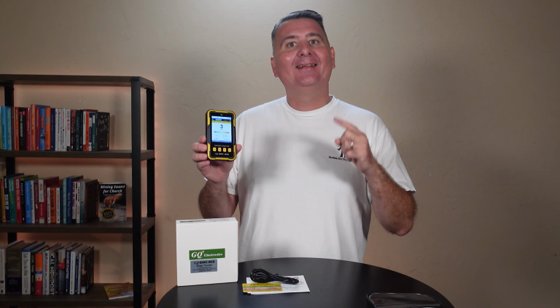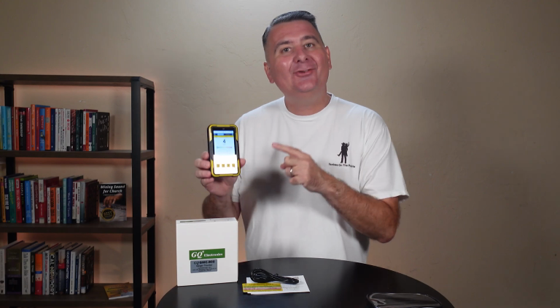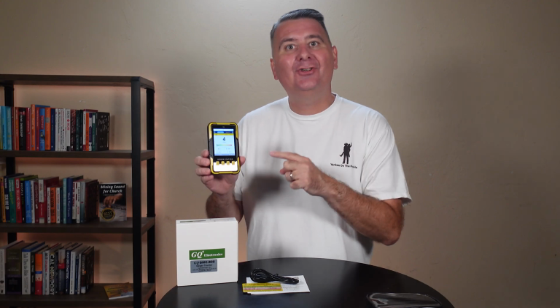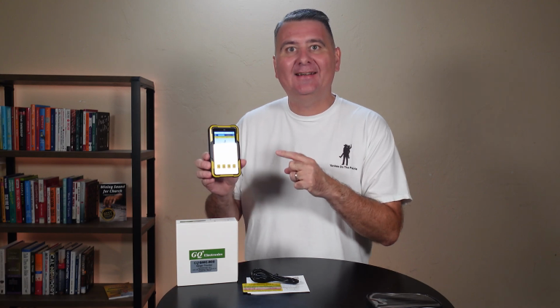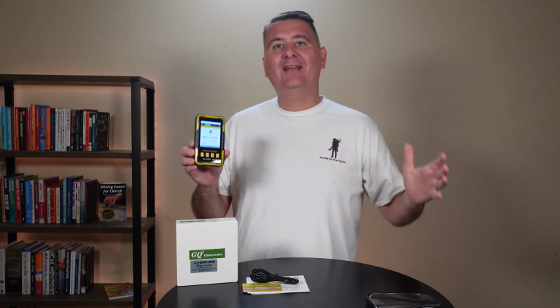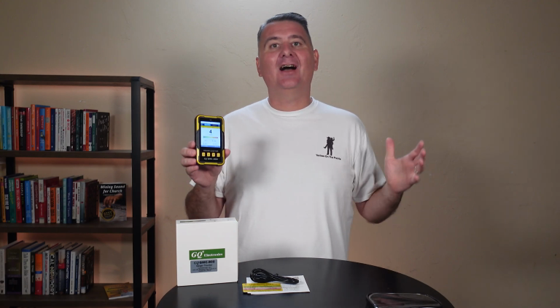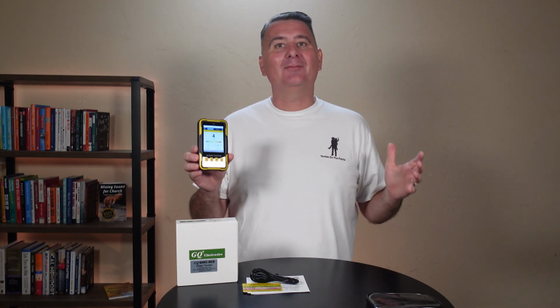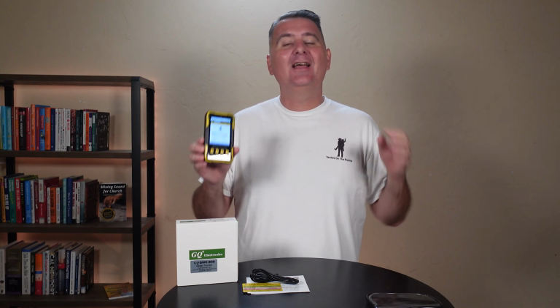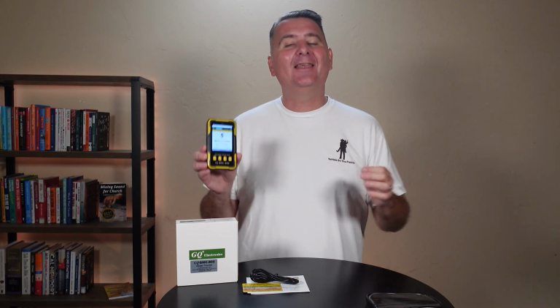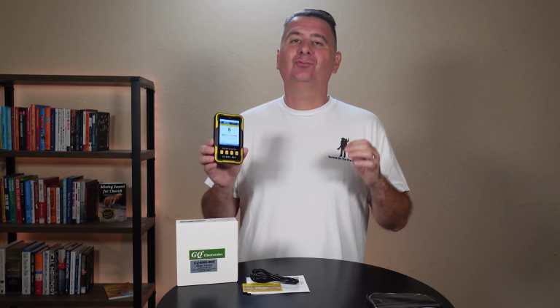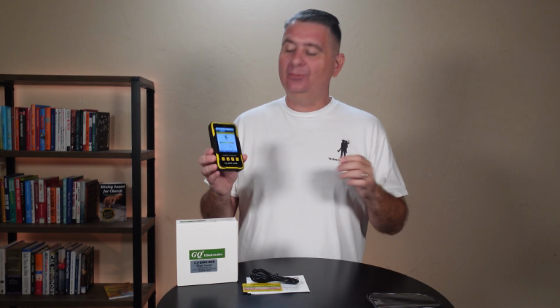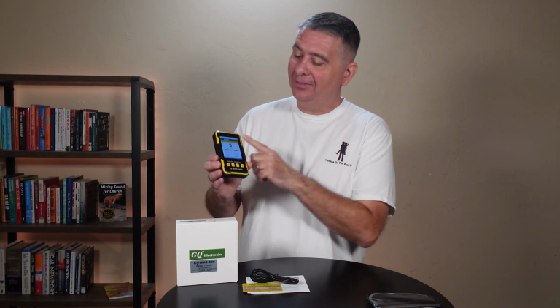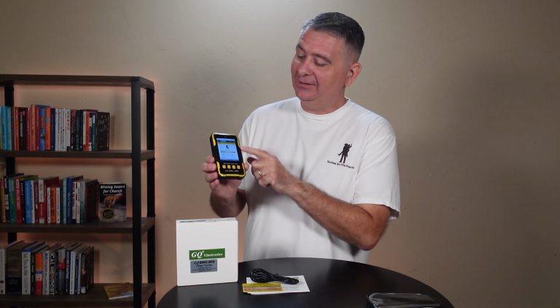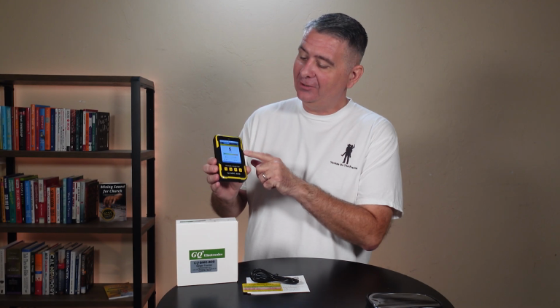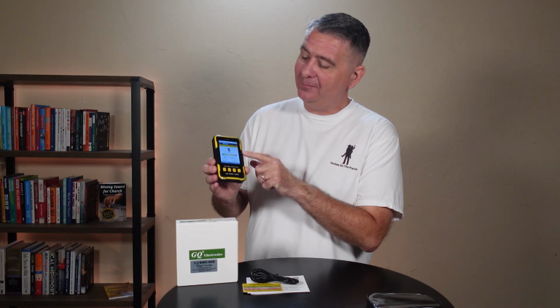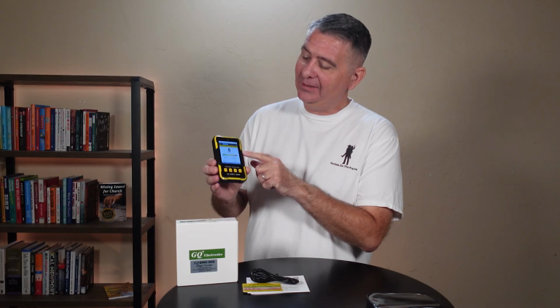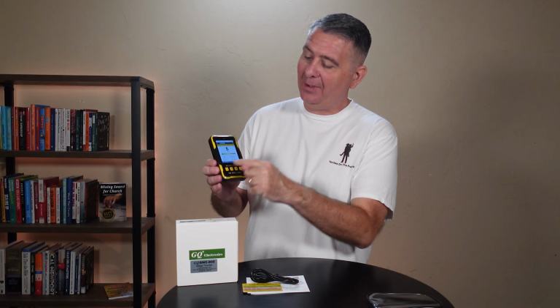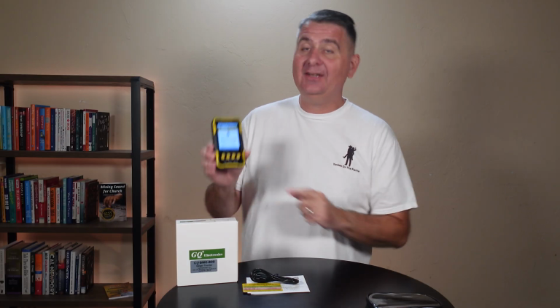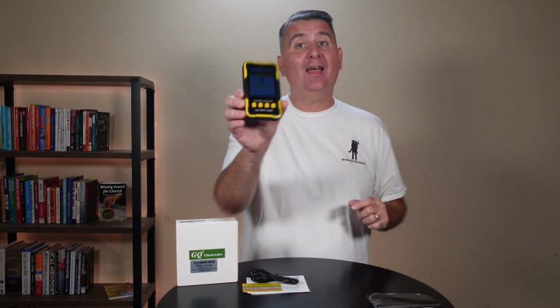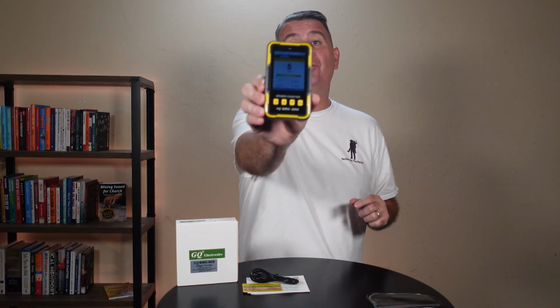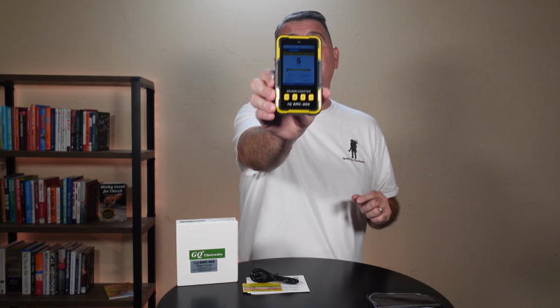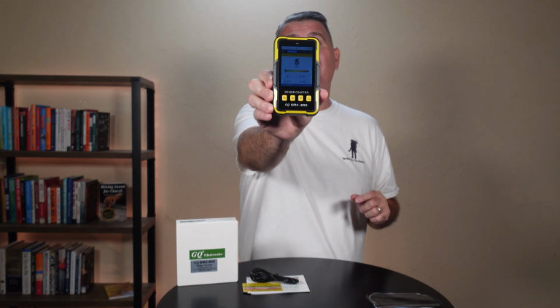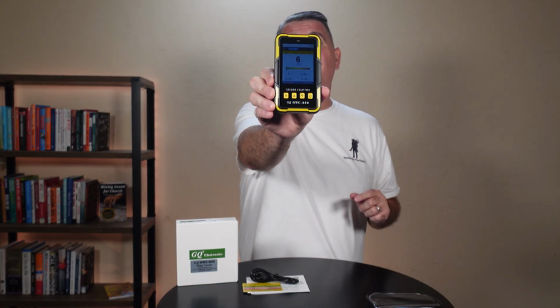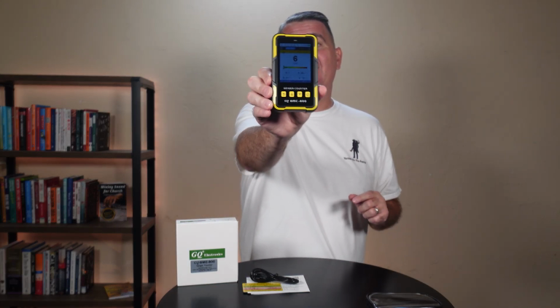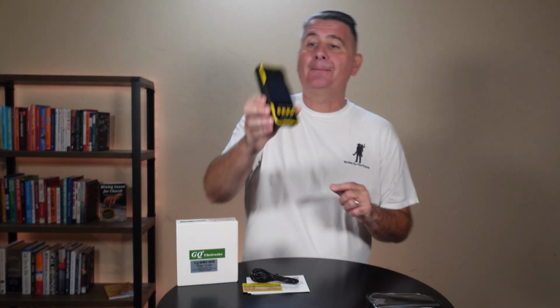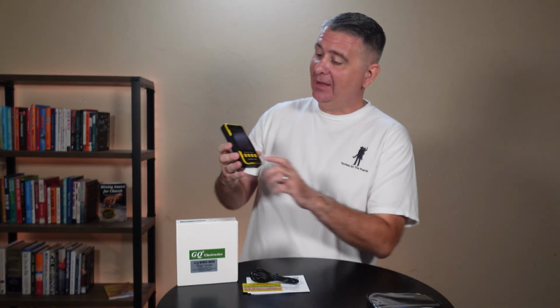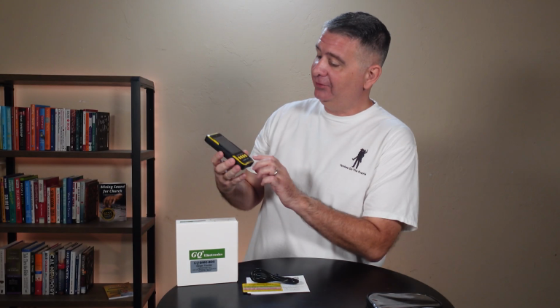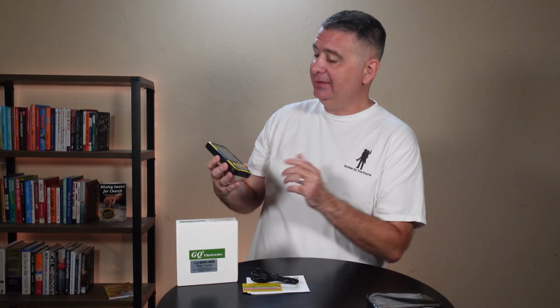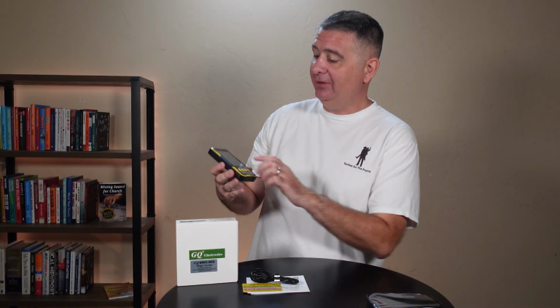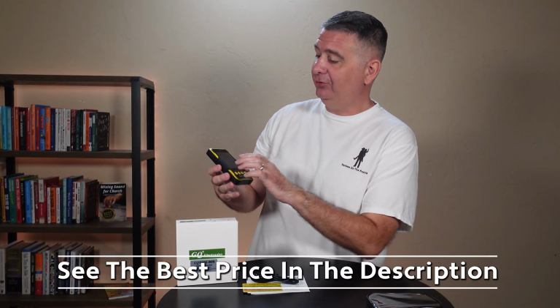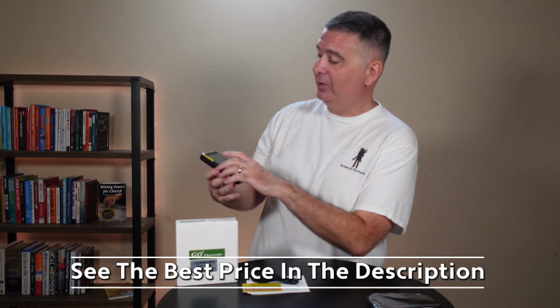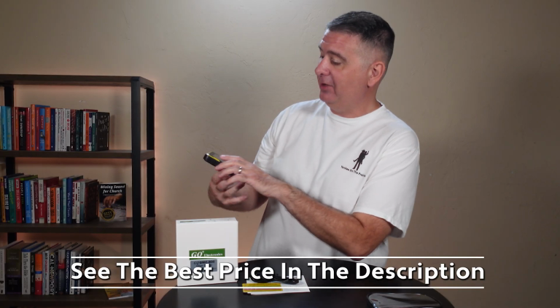Did you know you could get a Geiger counter on Amazon? This is really cool. The screen is a little over 3 inches by 3 inches and full color. On the screen it shows you what it's measuring.